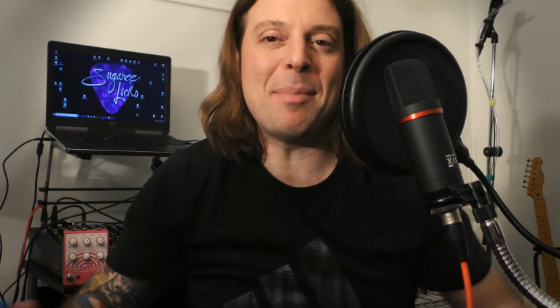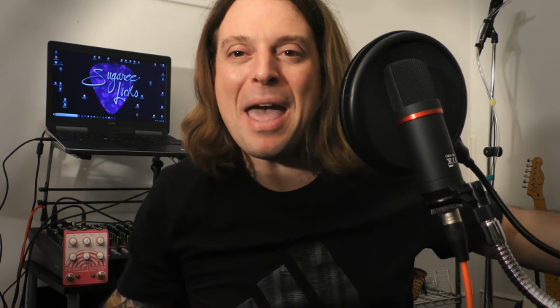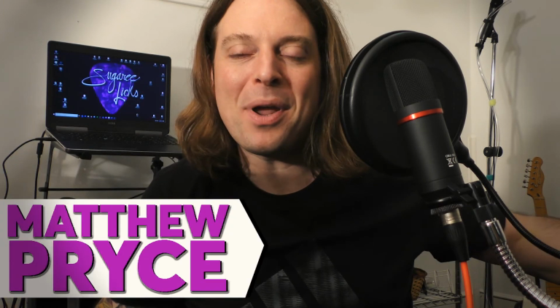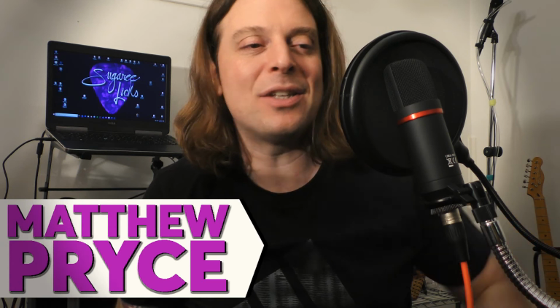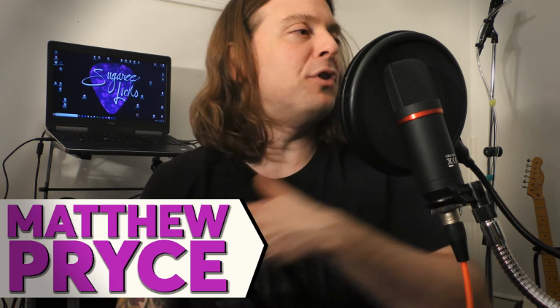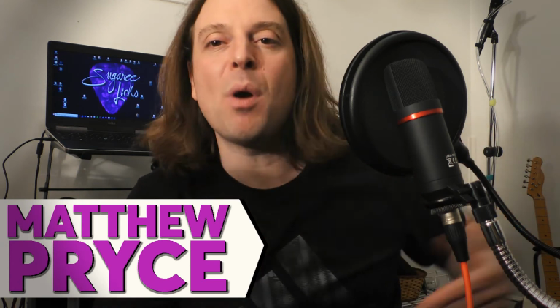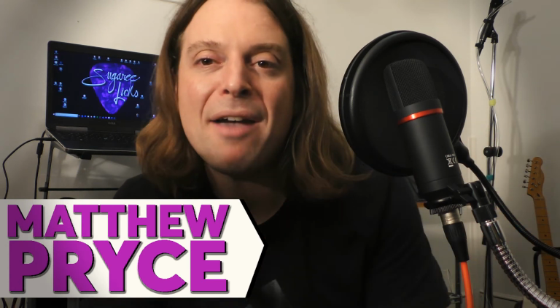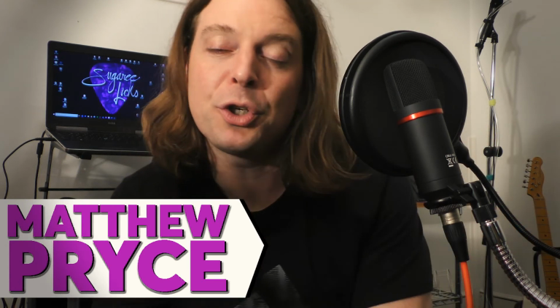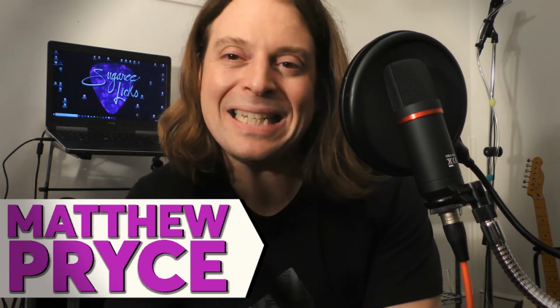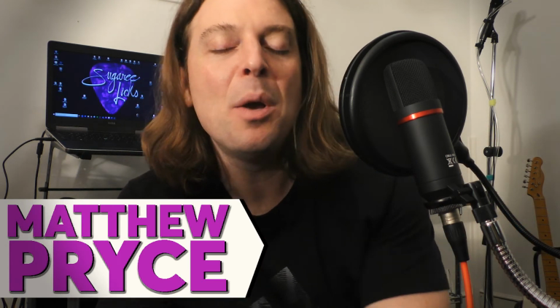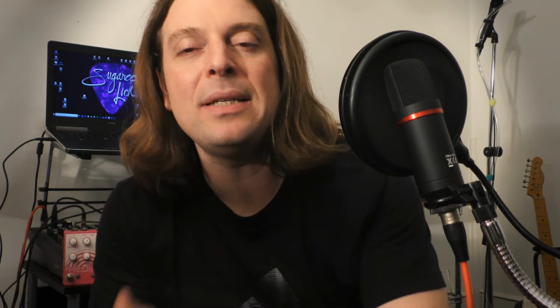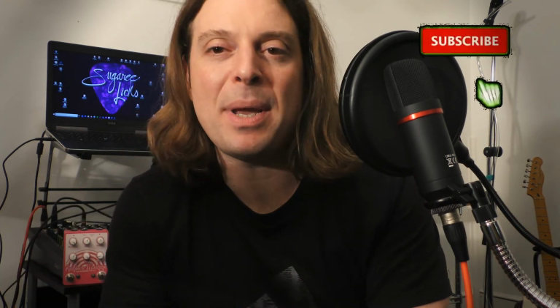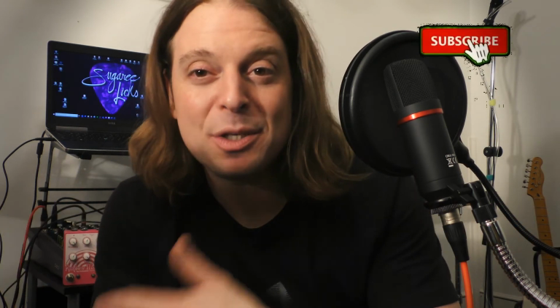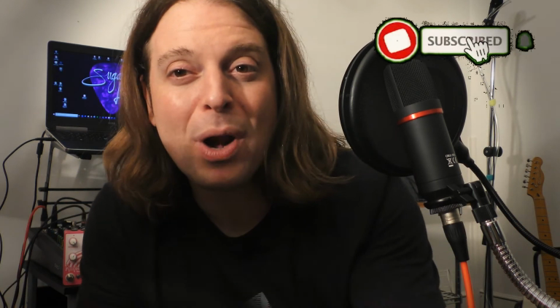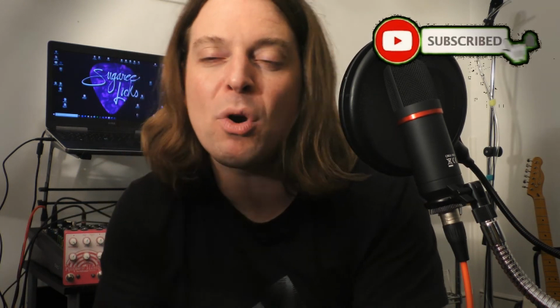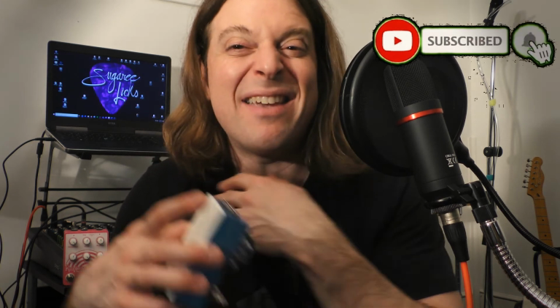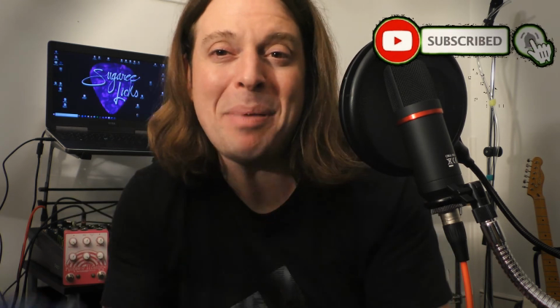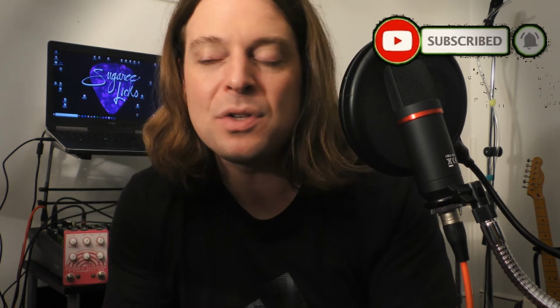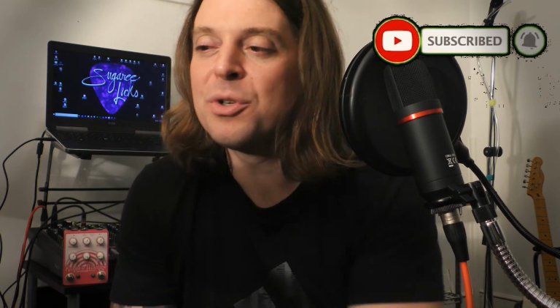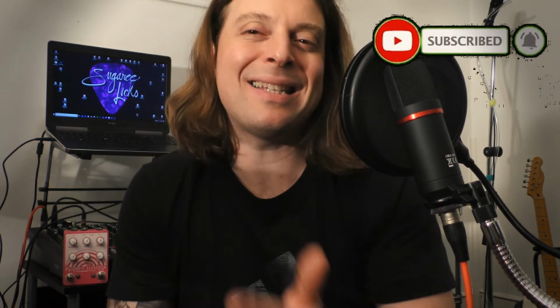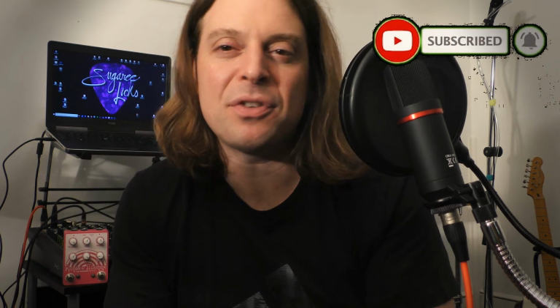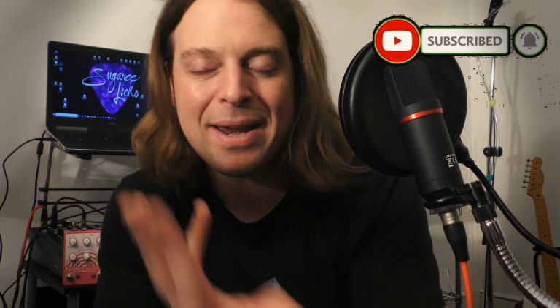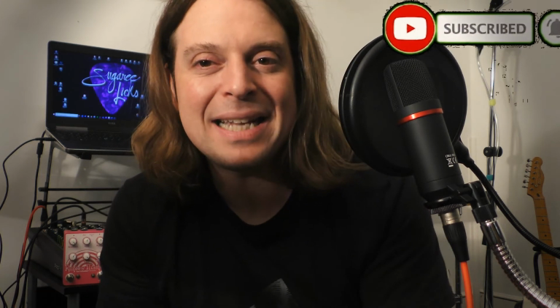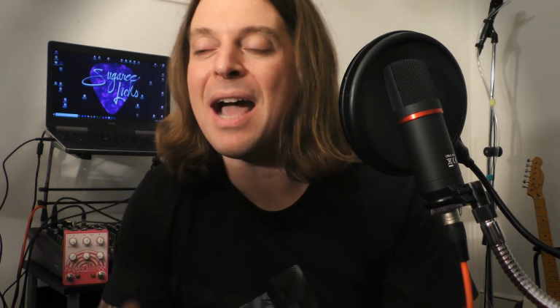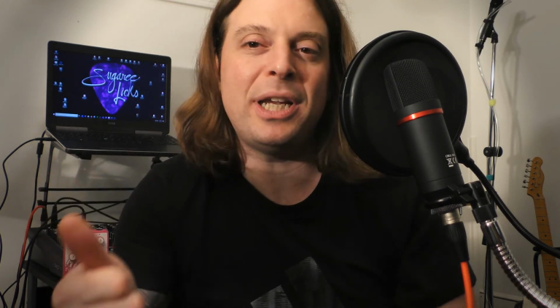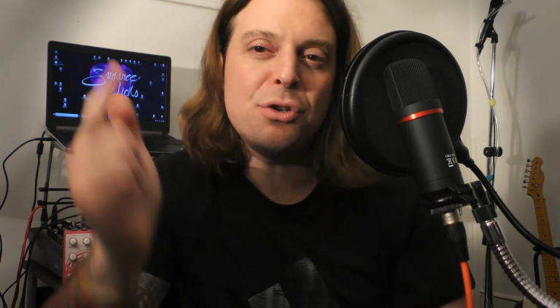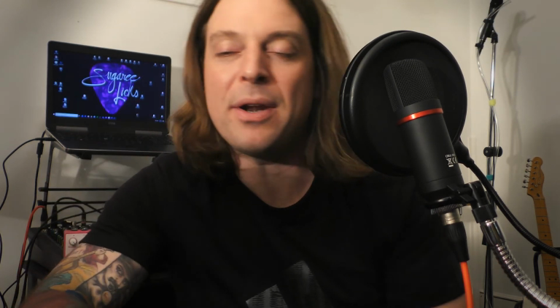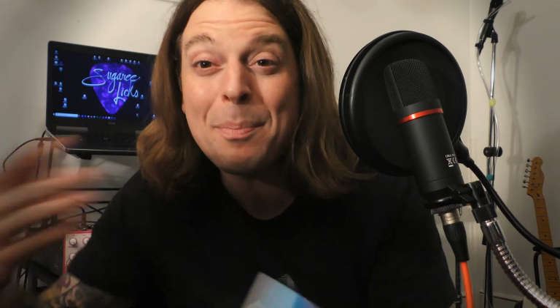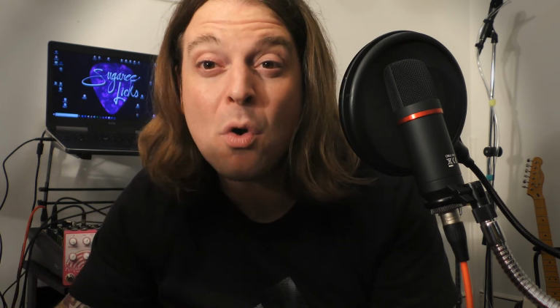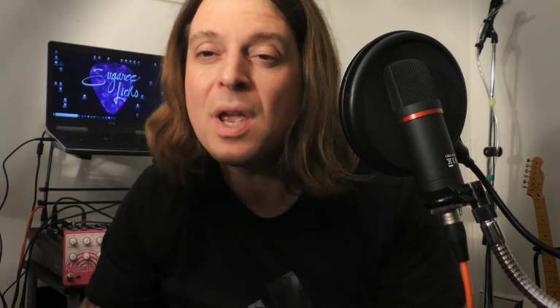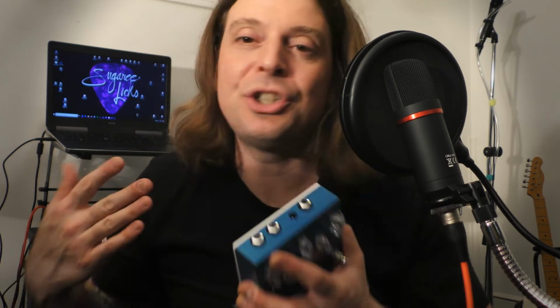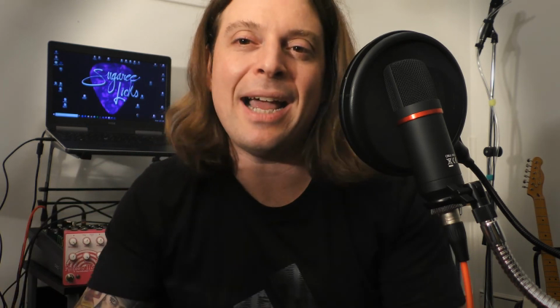Hey, my name is Matthew Price. It's wonderful to speak to you on behalf of Sugary Licks. Please comment and subscribe. We're always giving away pedals. We're doing a lot of stuff. There's a lot of great content on our IG and our YouTube and our website, of course. Check it out.